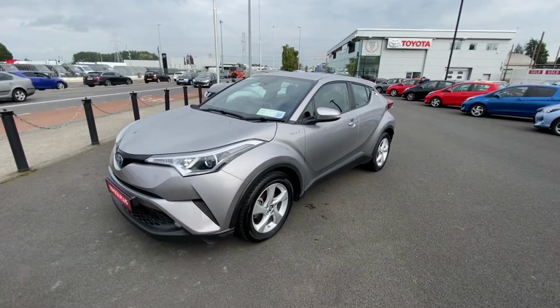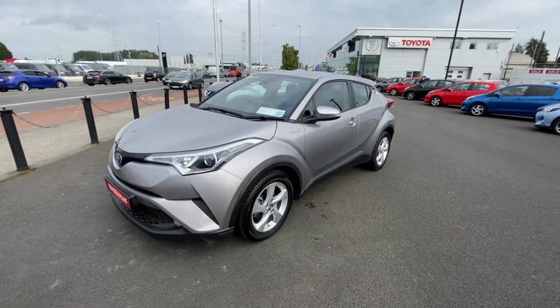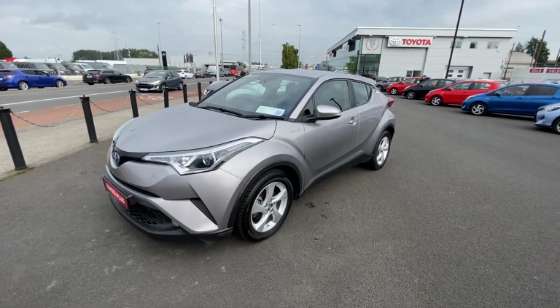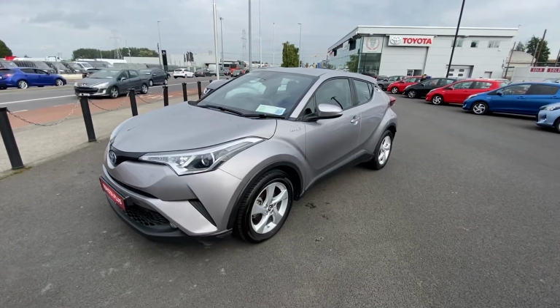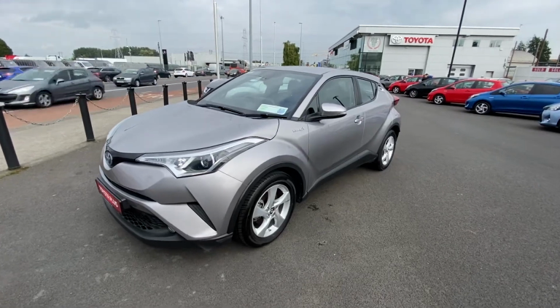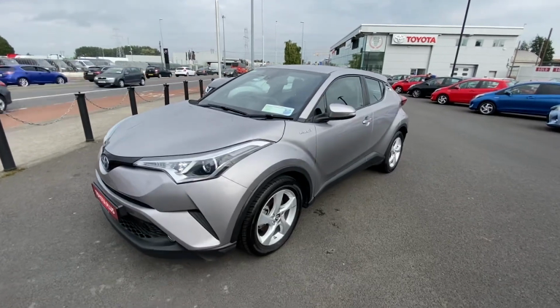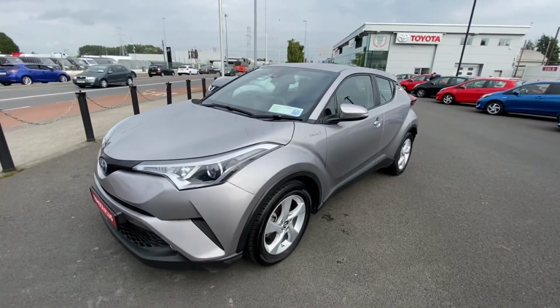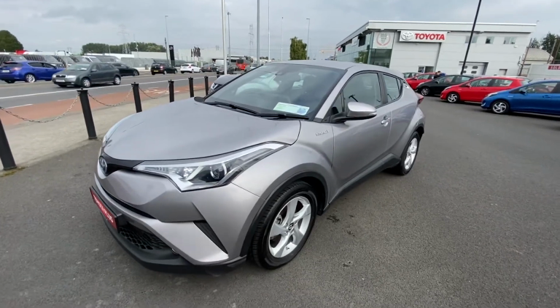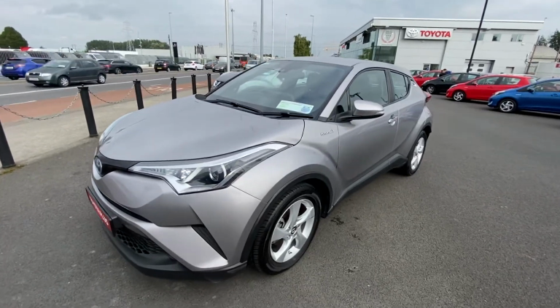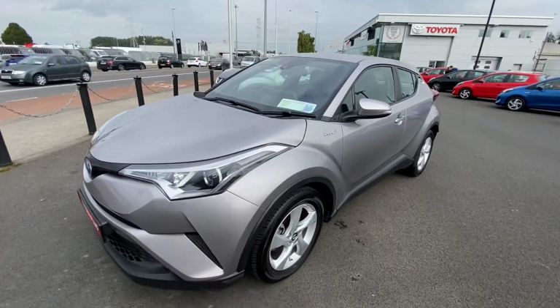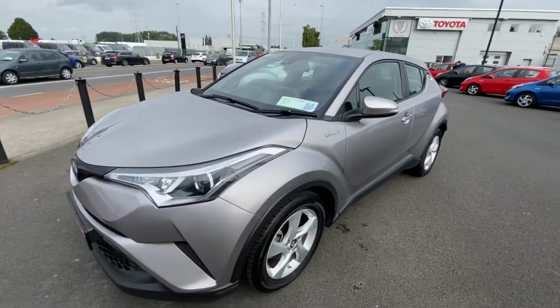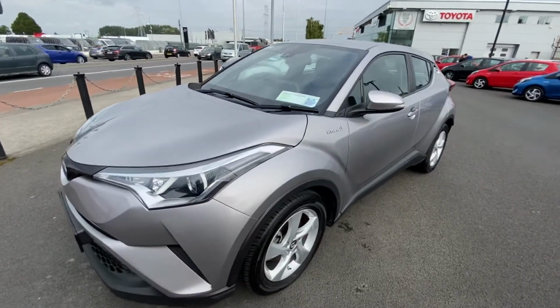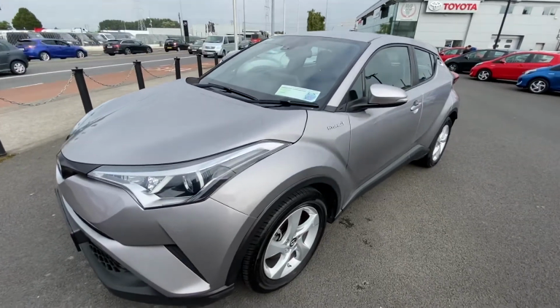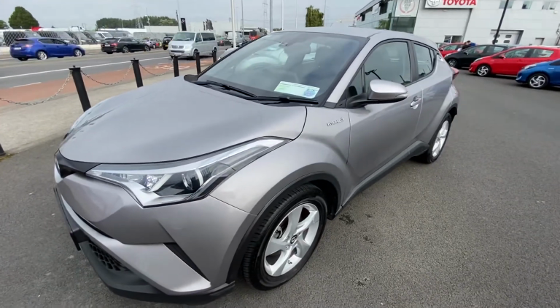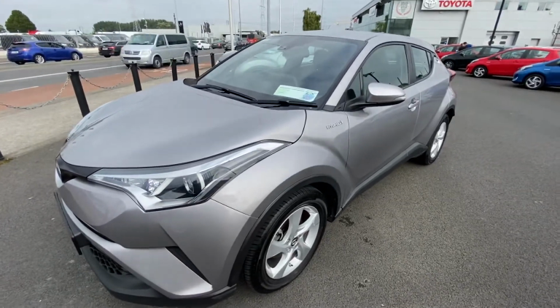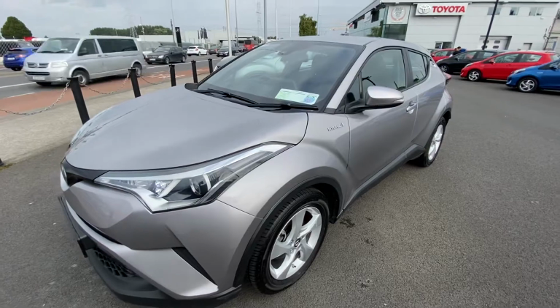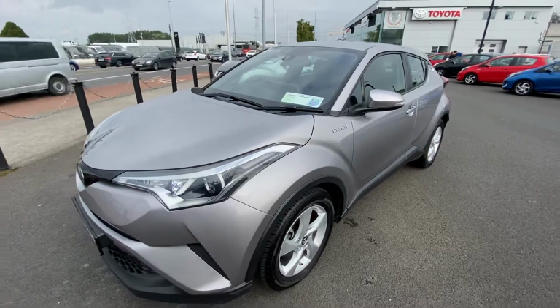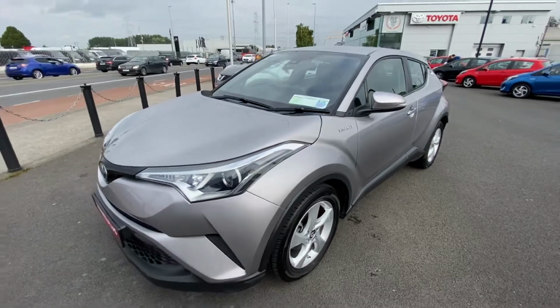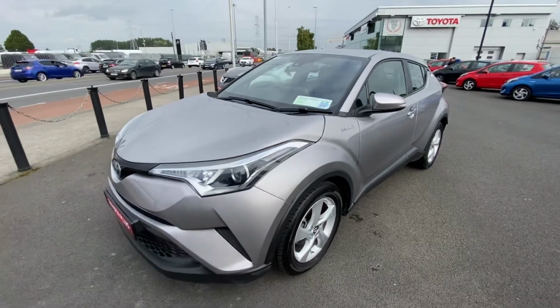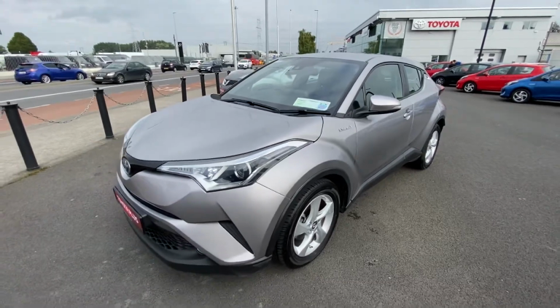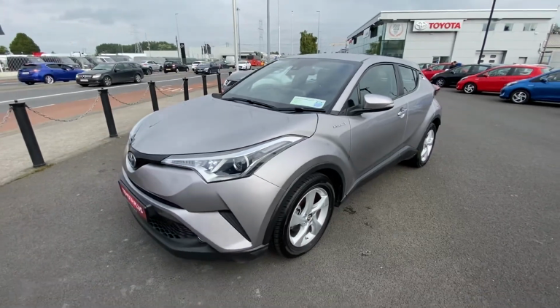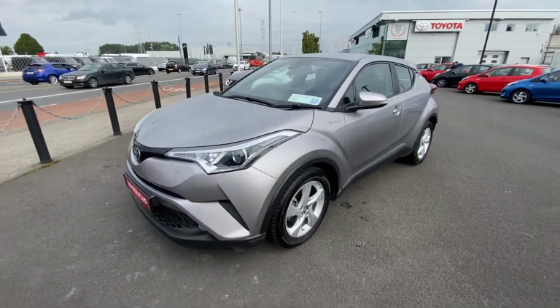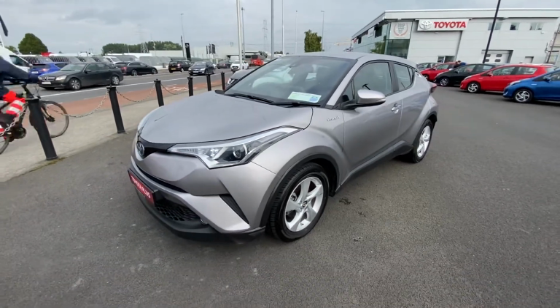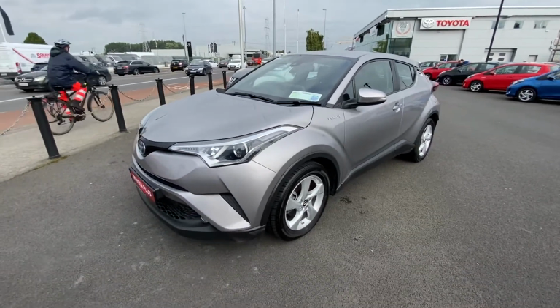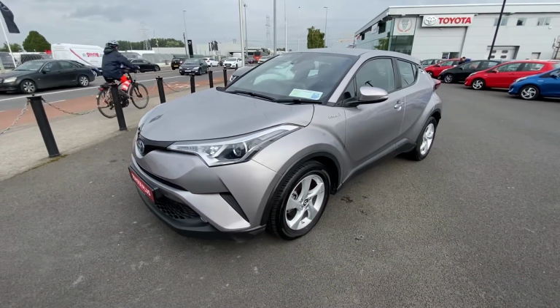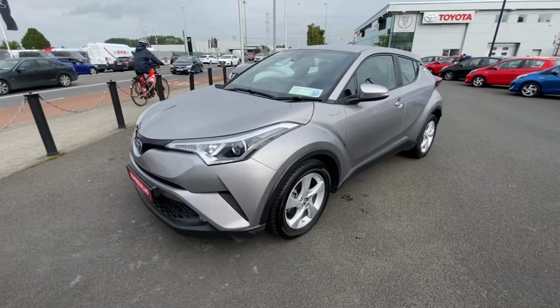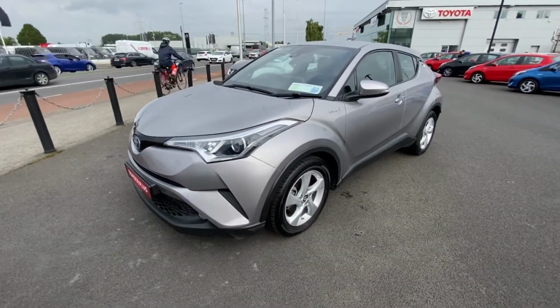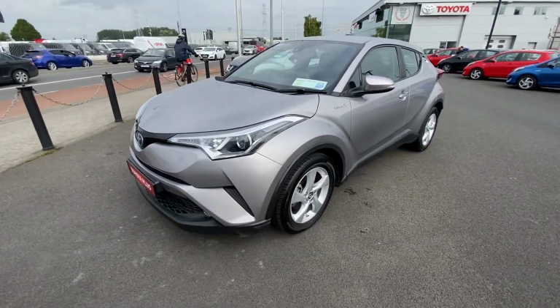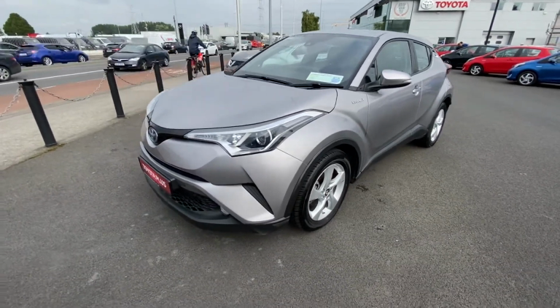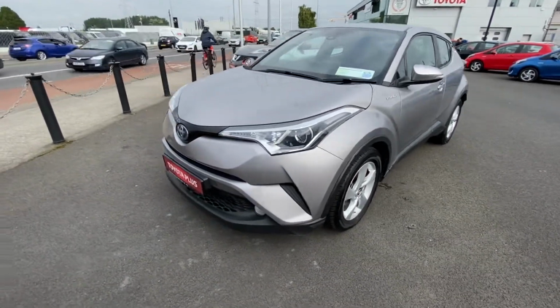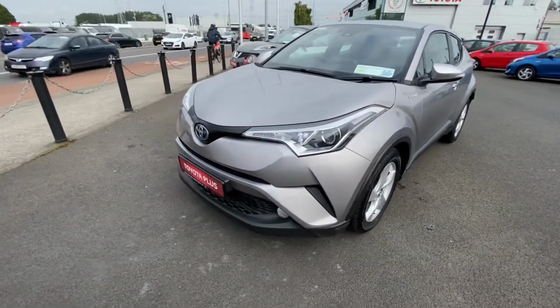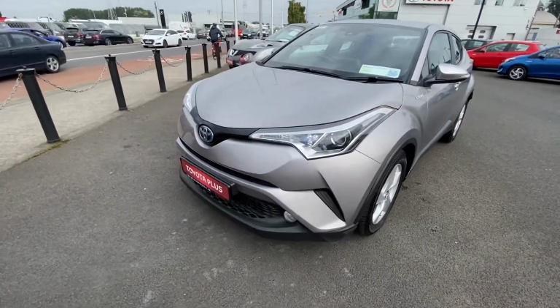Welcome to Toyota Long Mile. Now in stock is this 2017 Toyota CH-R 1.8 Hybrid Luna Specification. This car is in fantastic condition throughout.